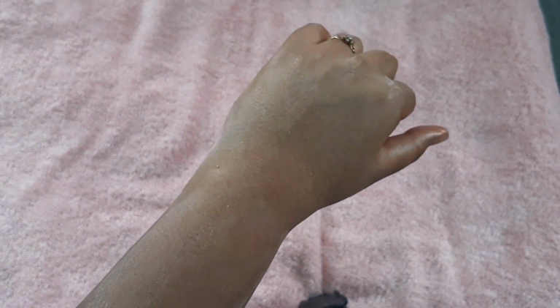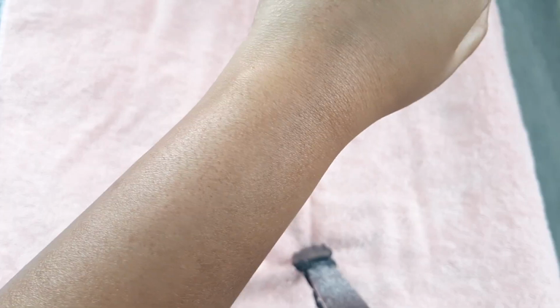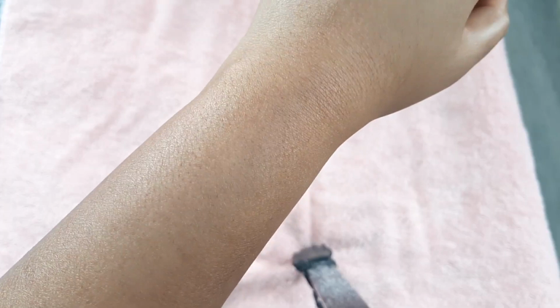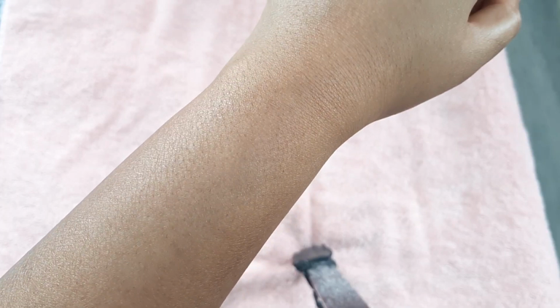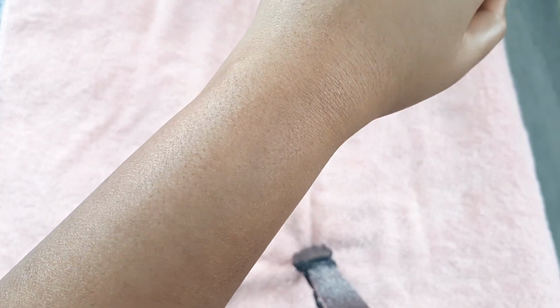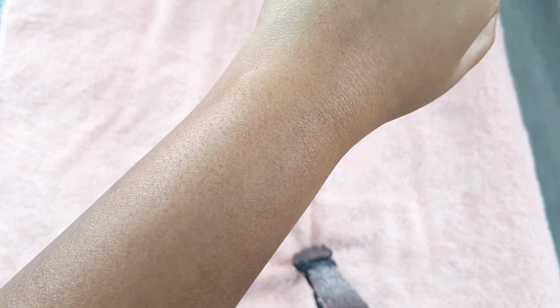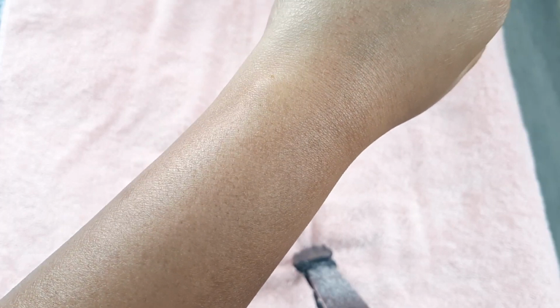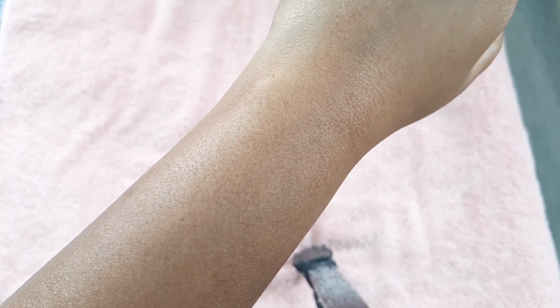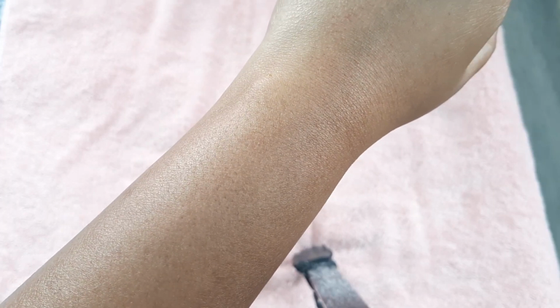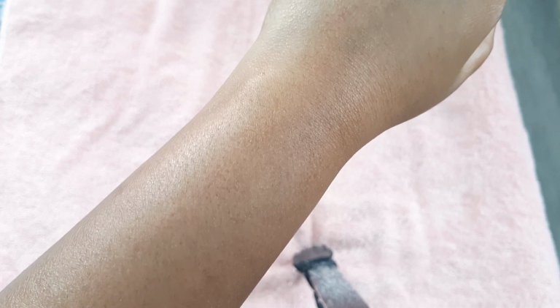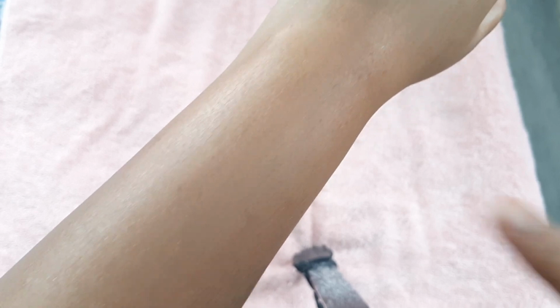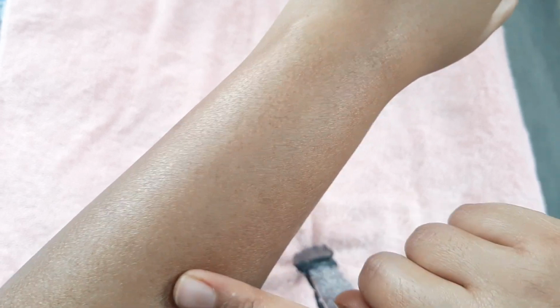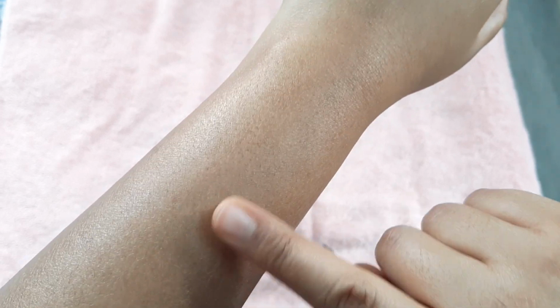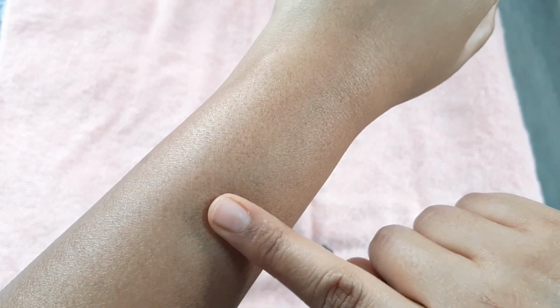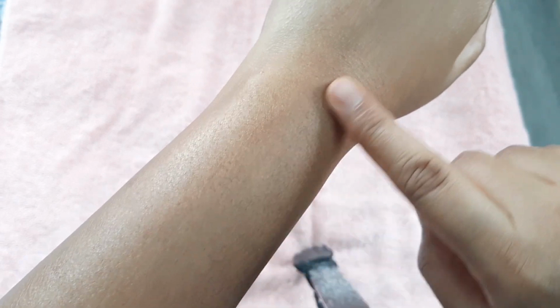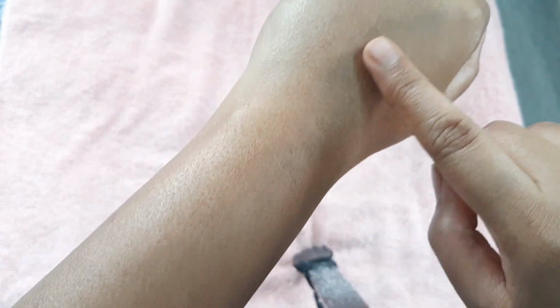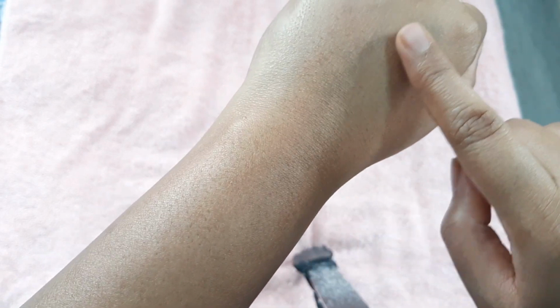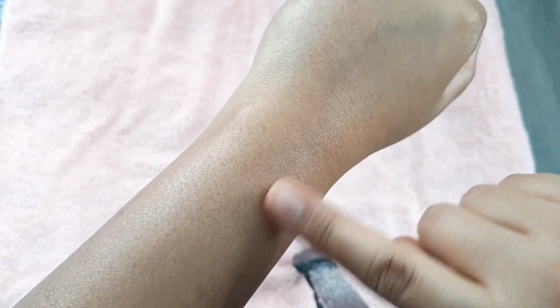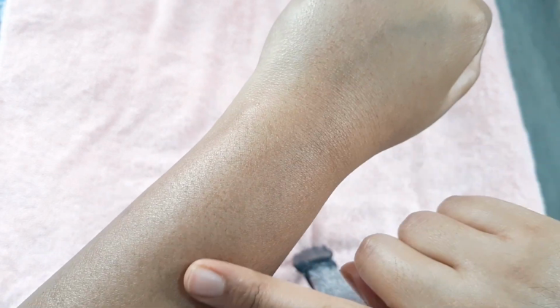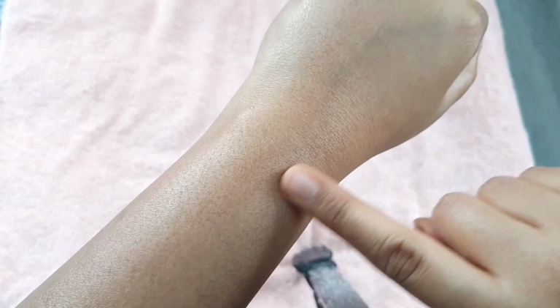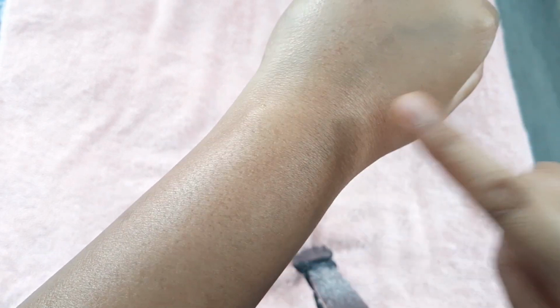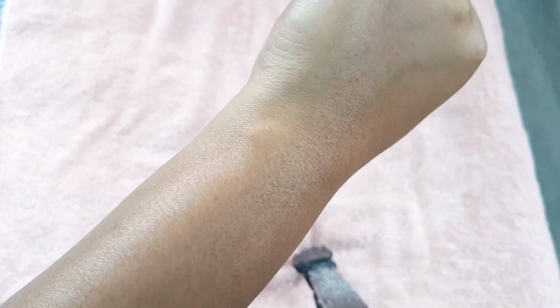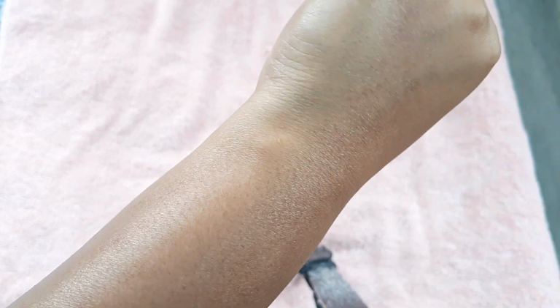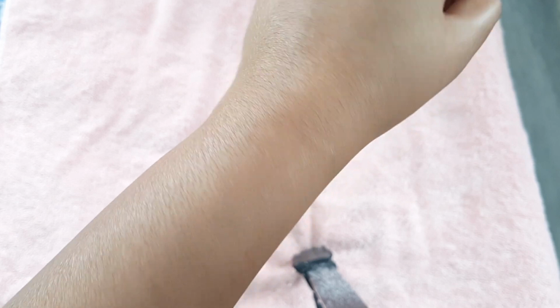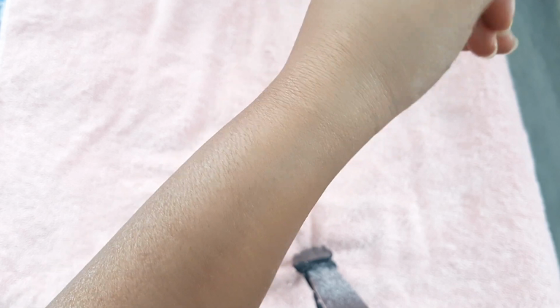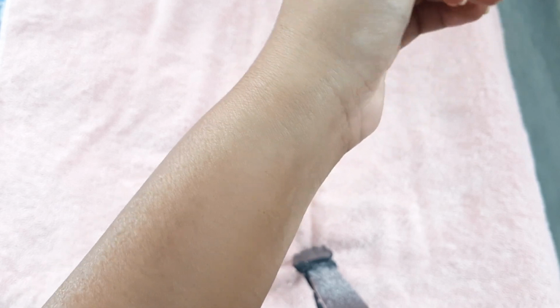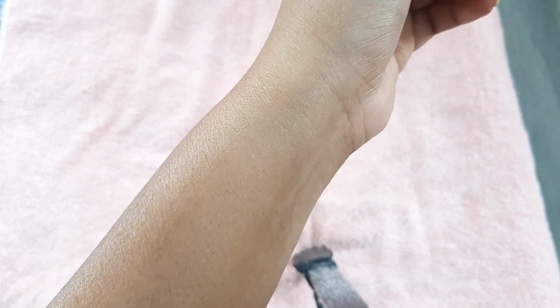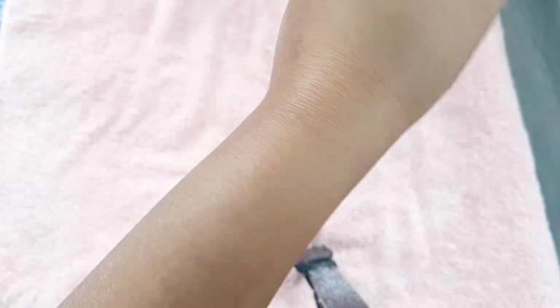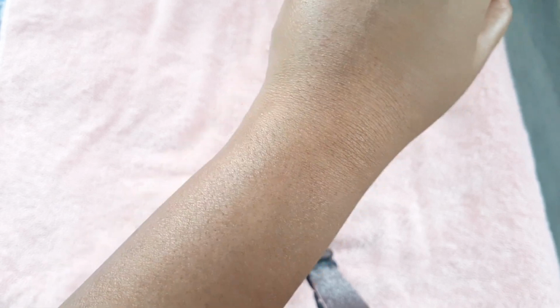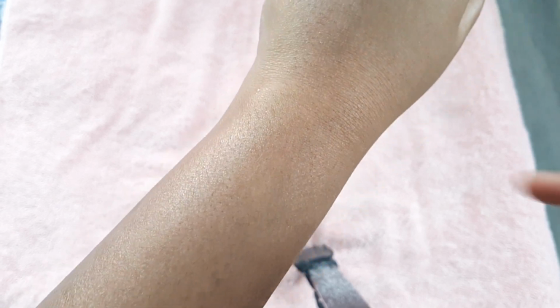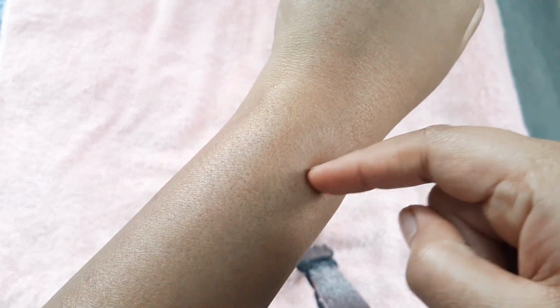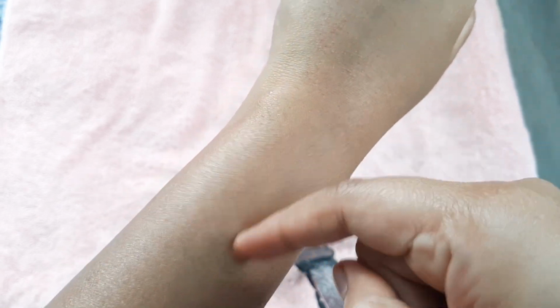Here you can see how sugar waxing has completely removed all my hair, and not only that, but my skin has turned really smooth and the dryness of my skin is completely gone.